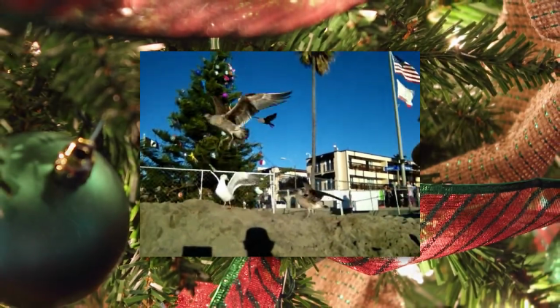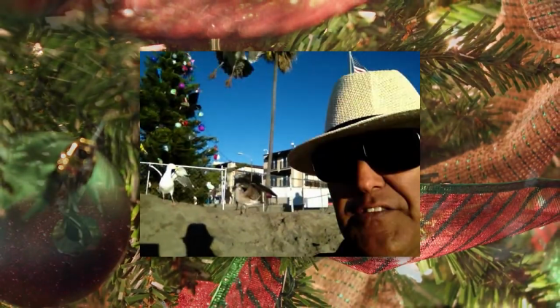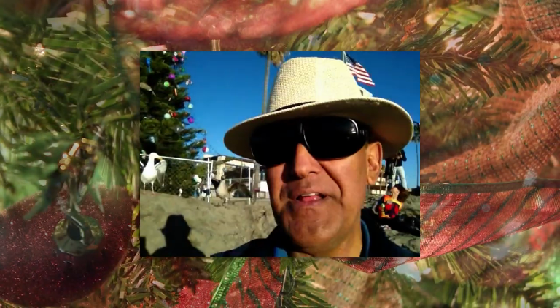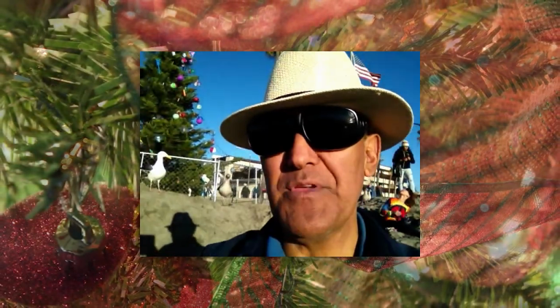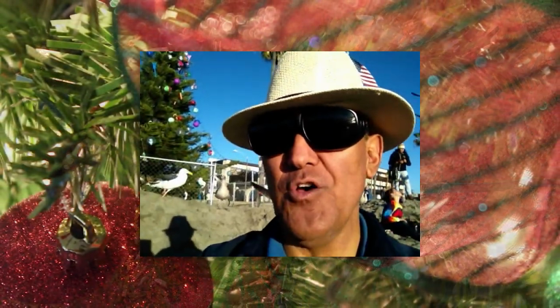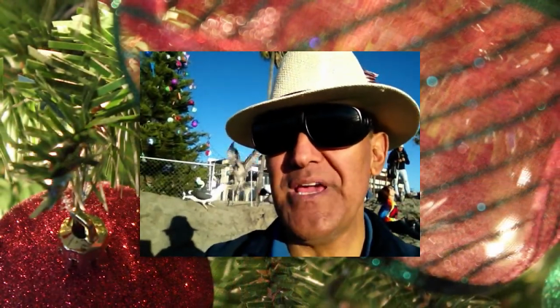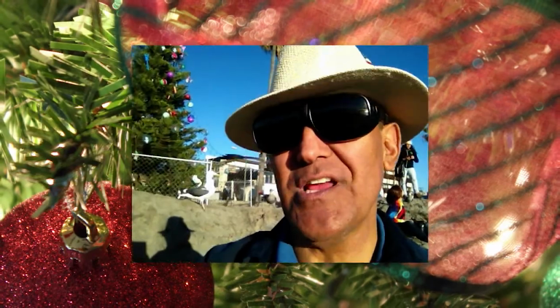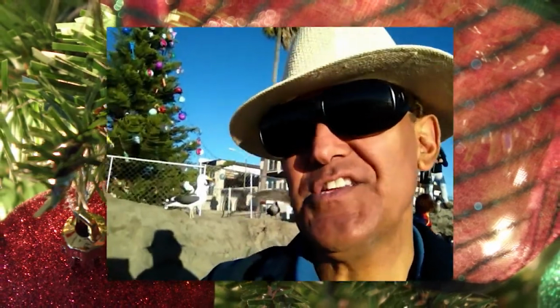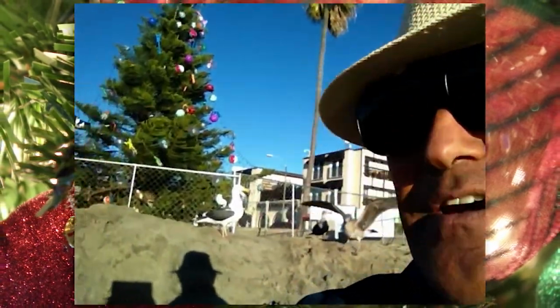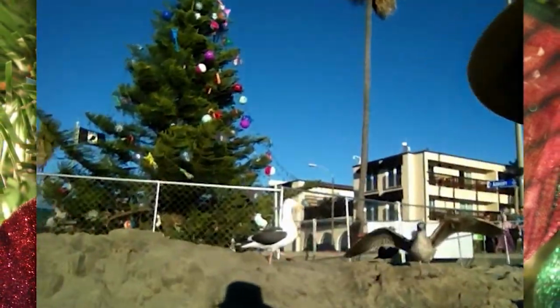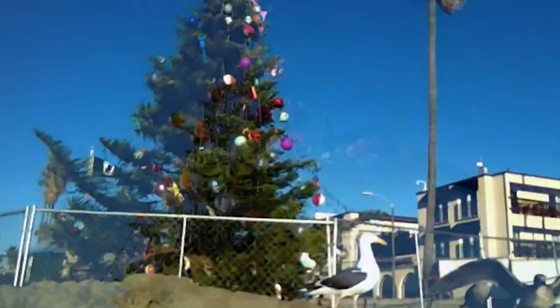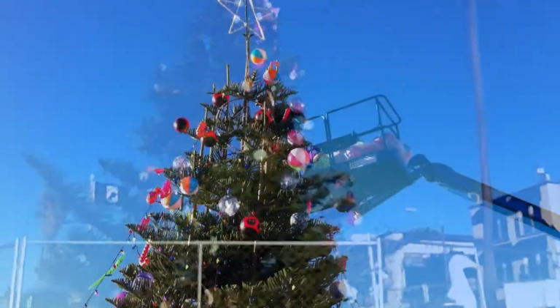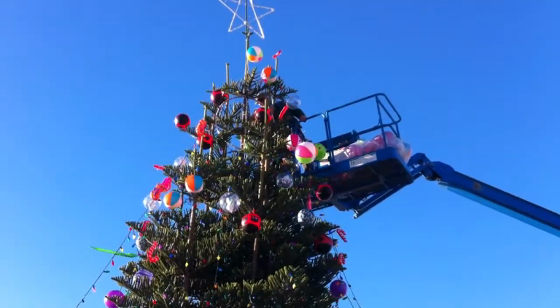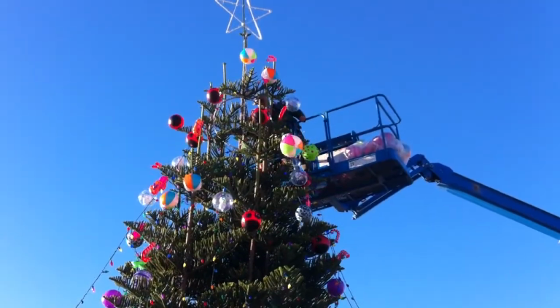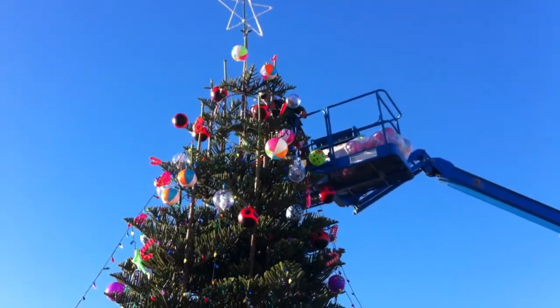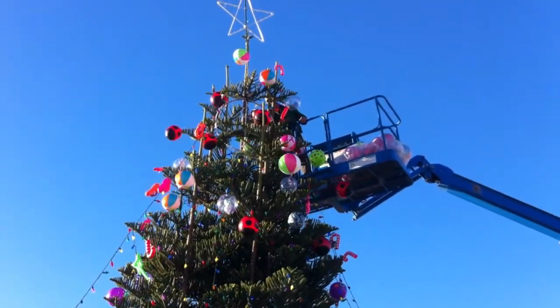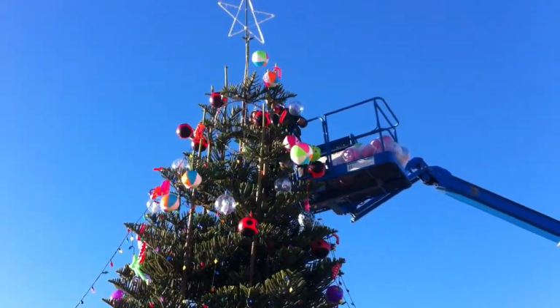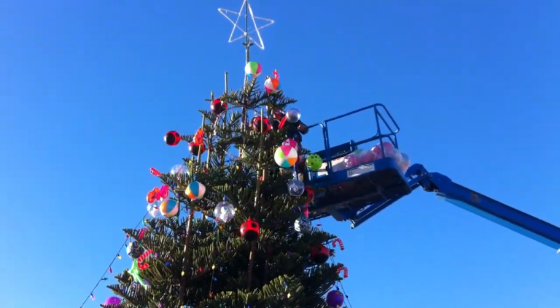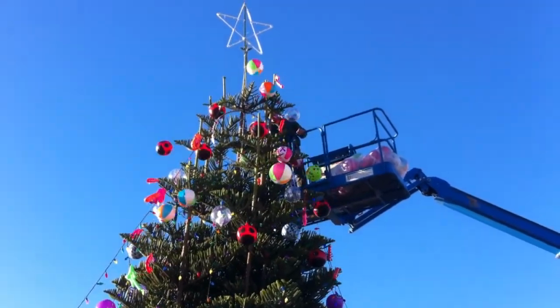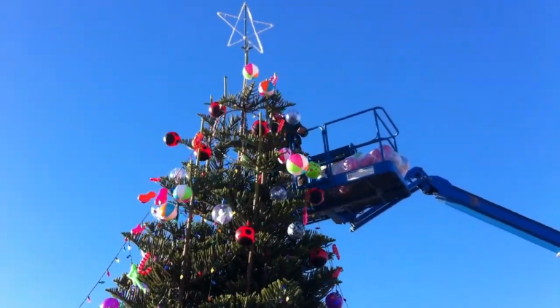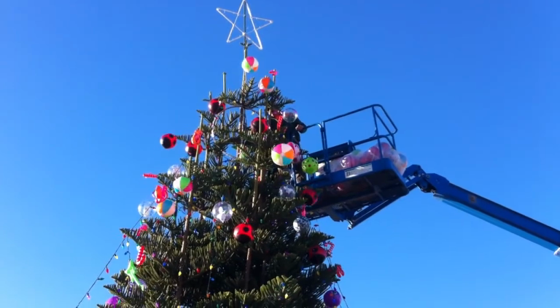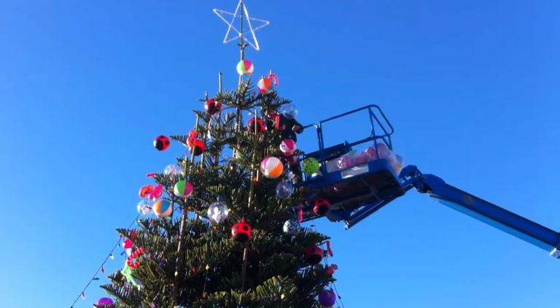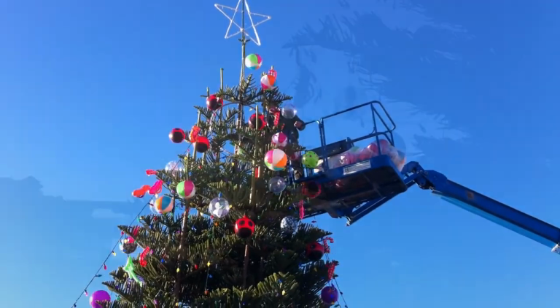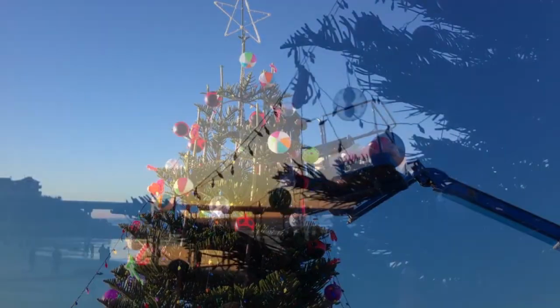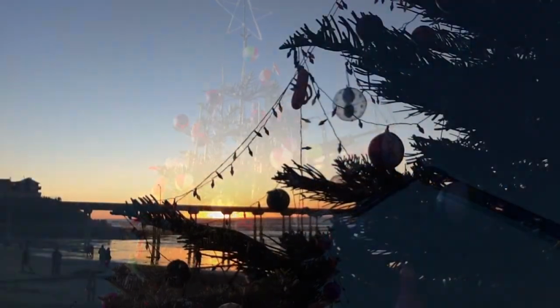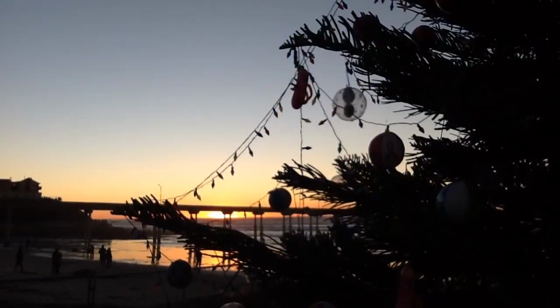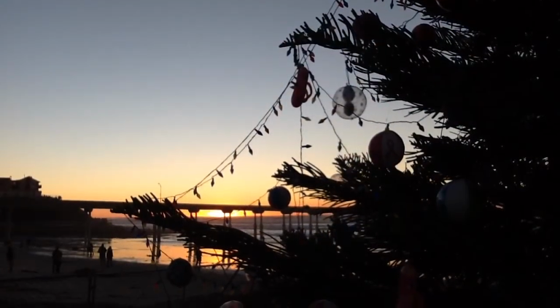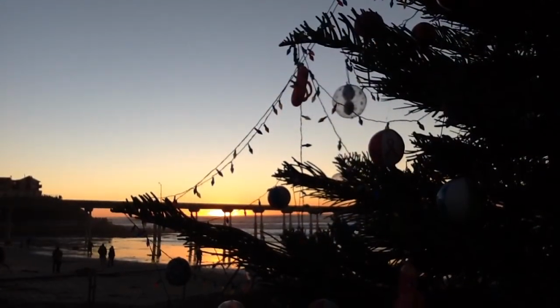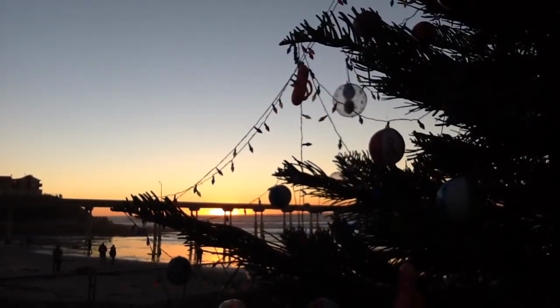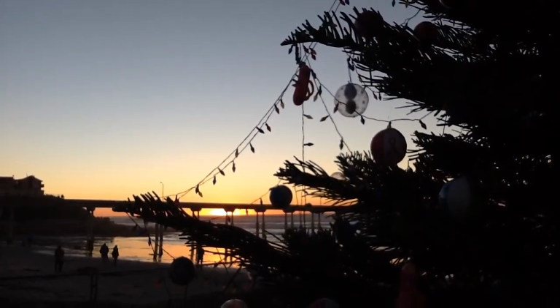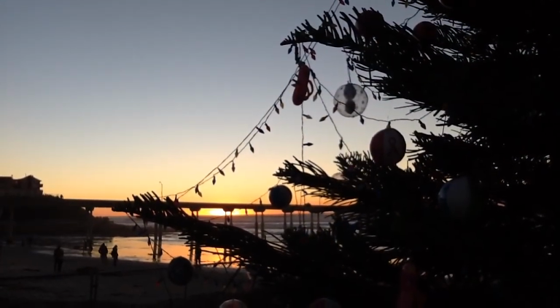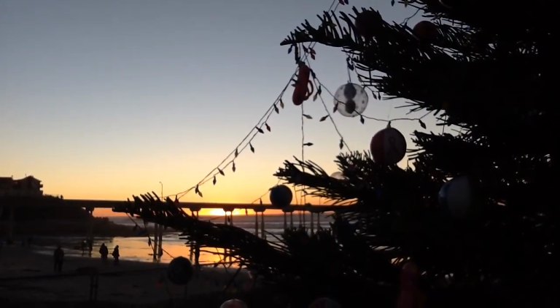This is Pete Fuentes at the beautiful Ocean Beach. Check out our Christmas tree — it's adorned with beach balls, multi-colored beach balls, clear beach balls. I even see a guitar up there.